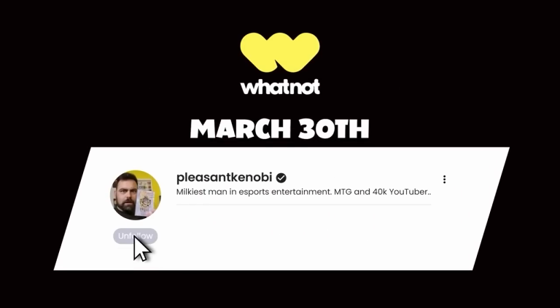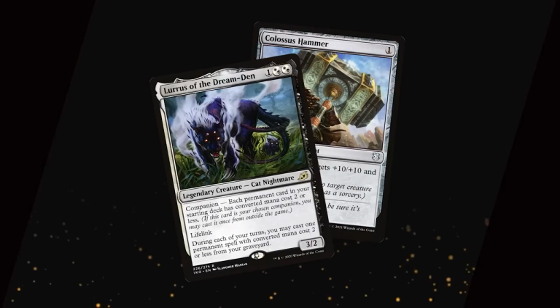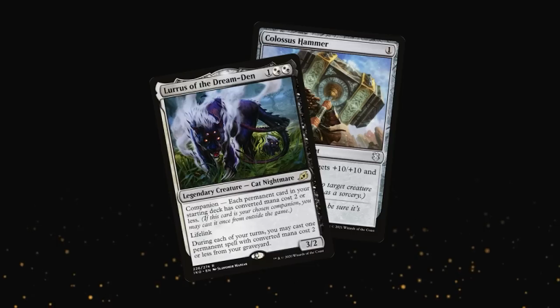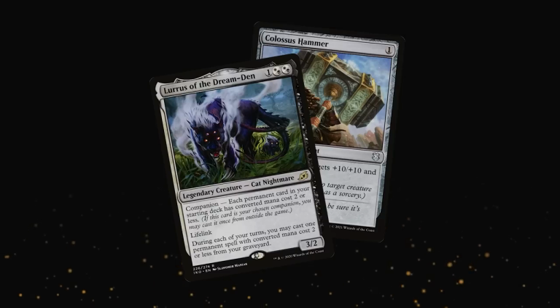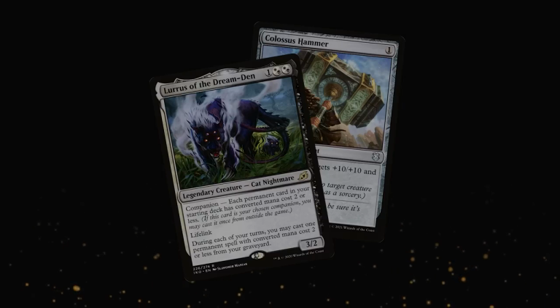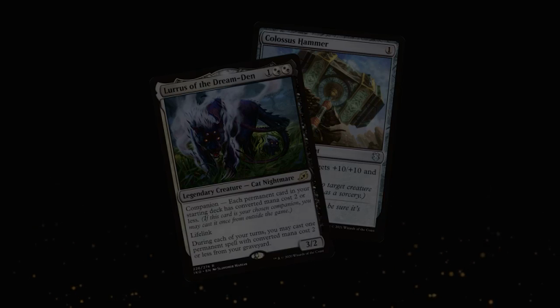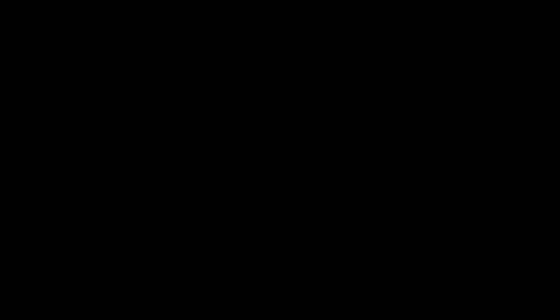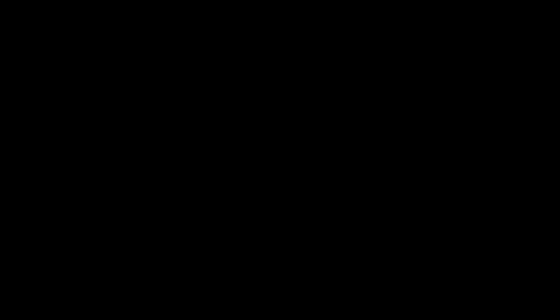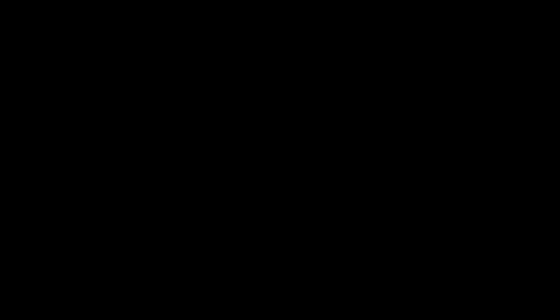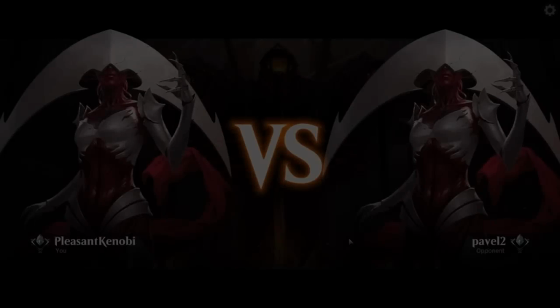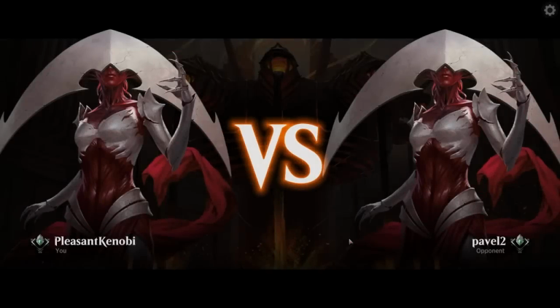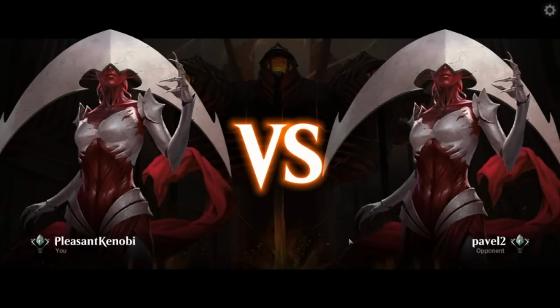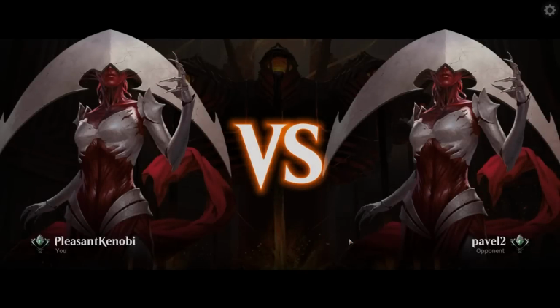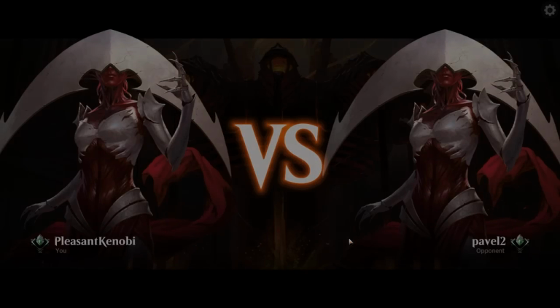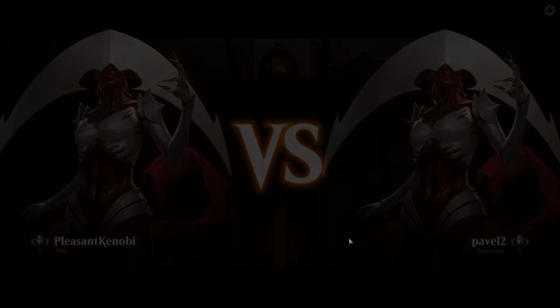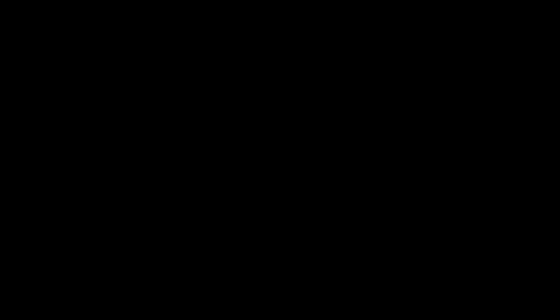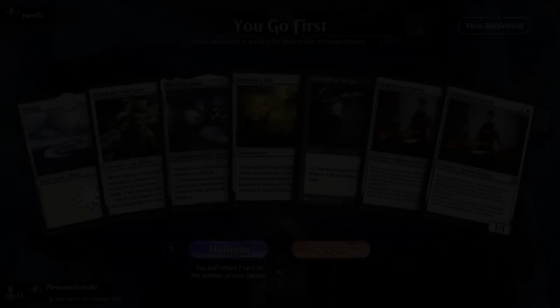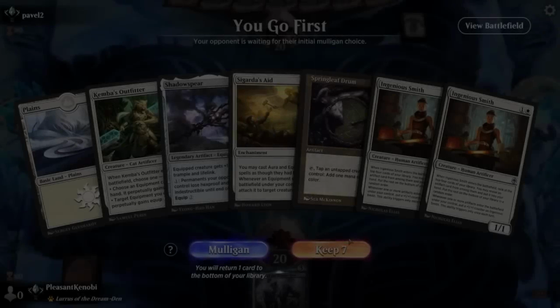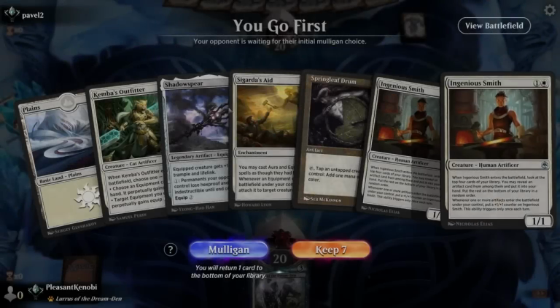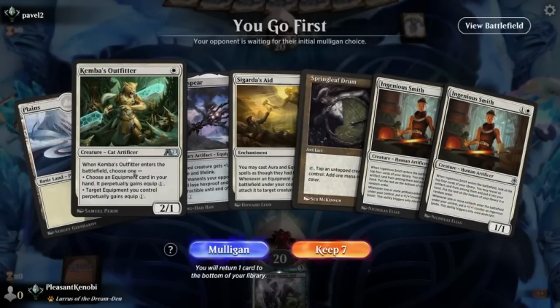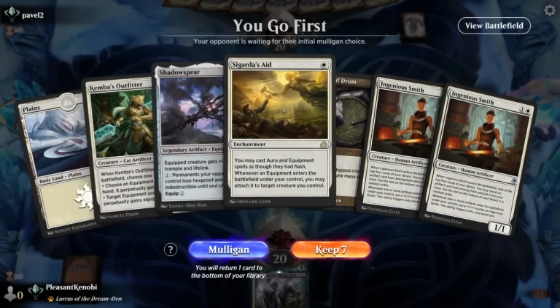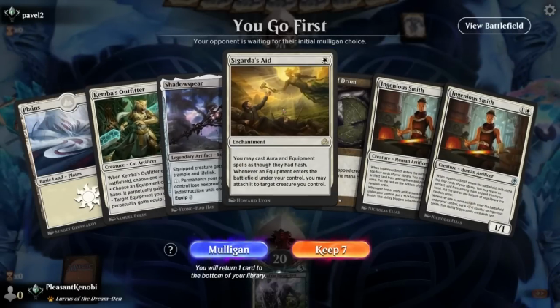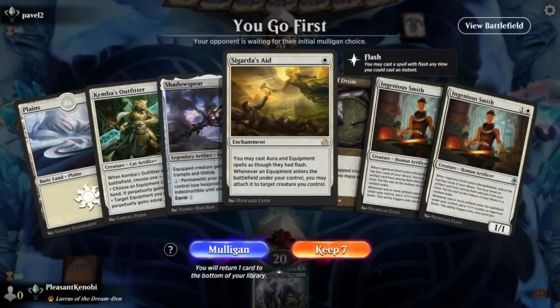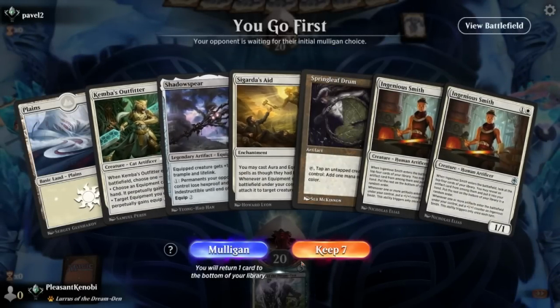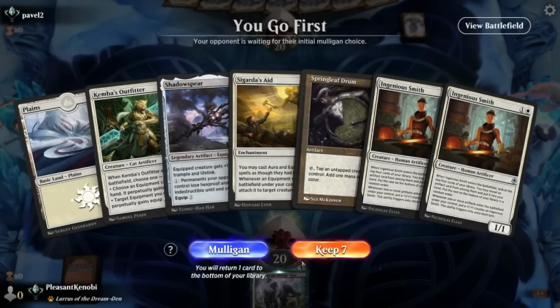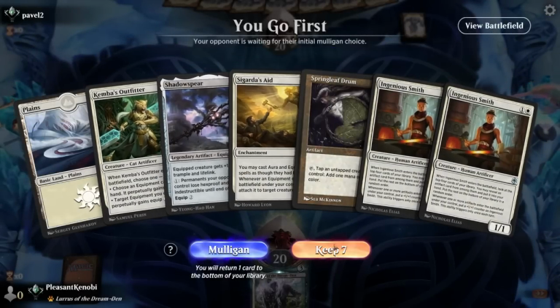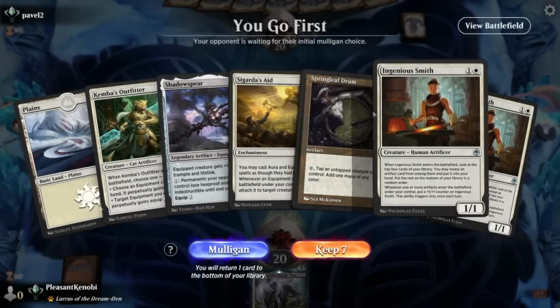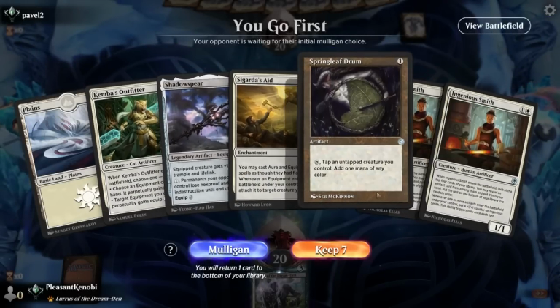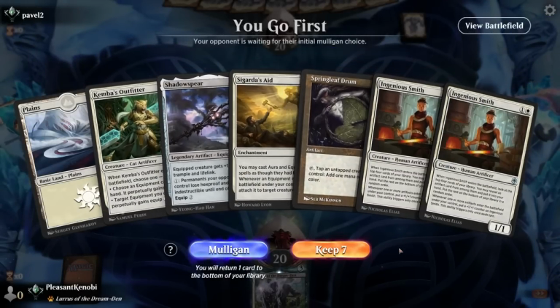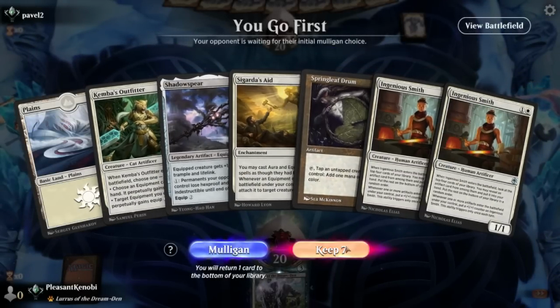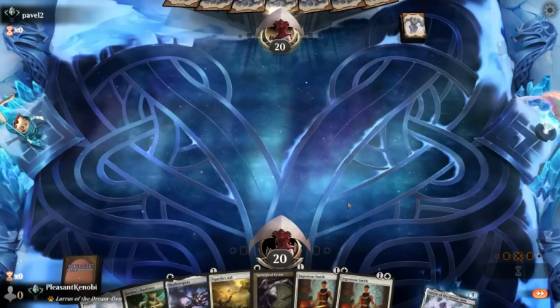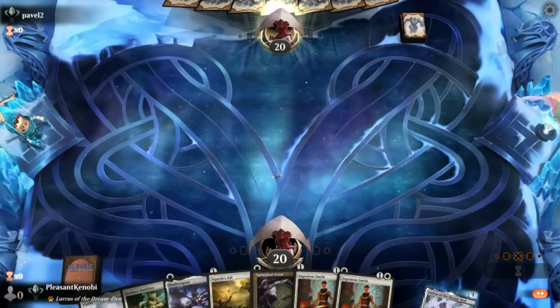With that out of the way, let's play some Magic. This avatar is quite popular. We've got a one-lander, we do have a one-drop, and we have Sigarda's Aid and a Springleaf Drum. I'm going to keep this.